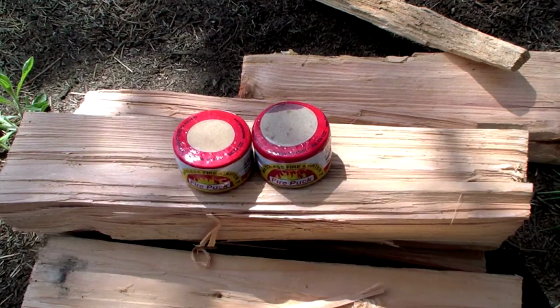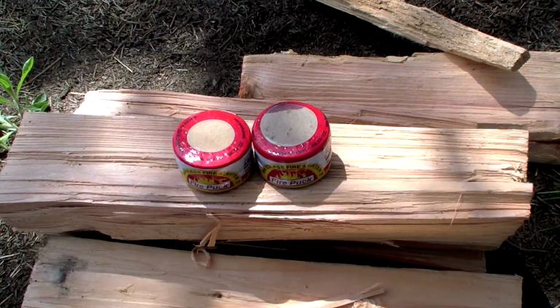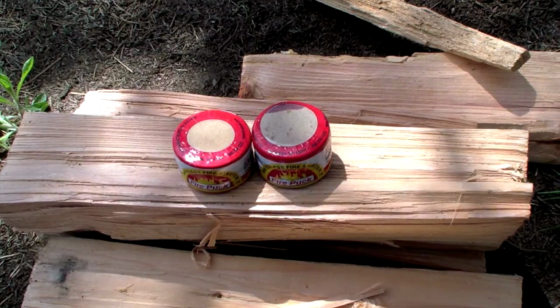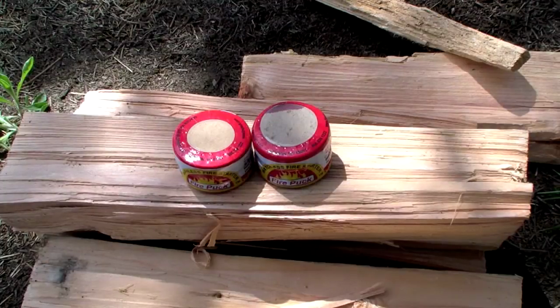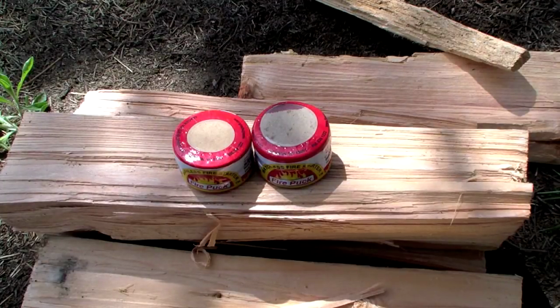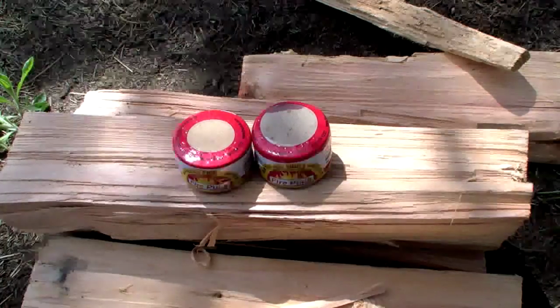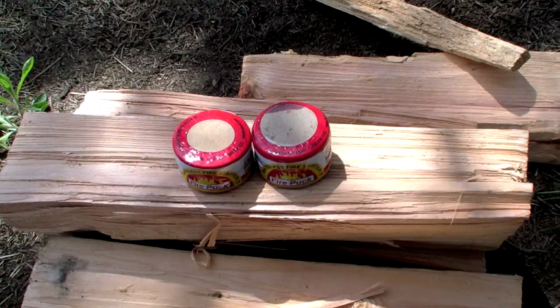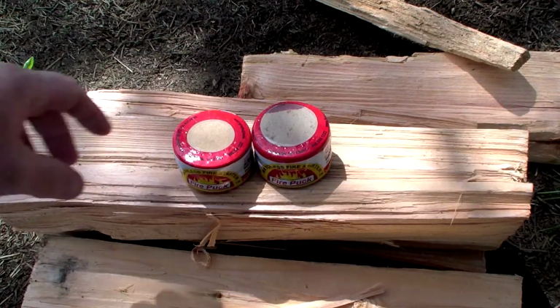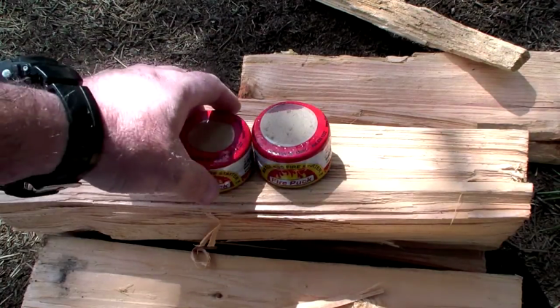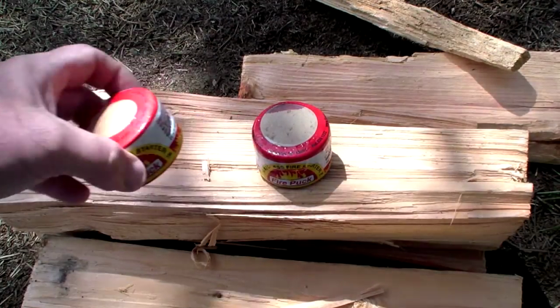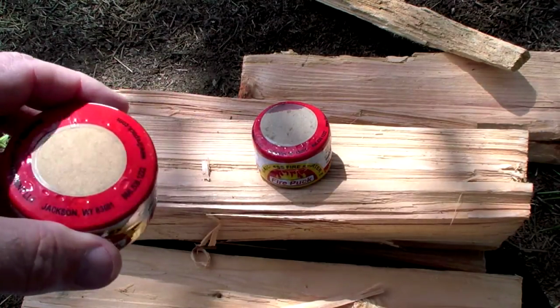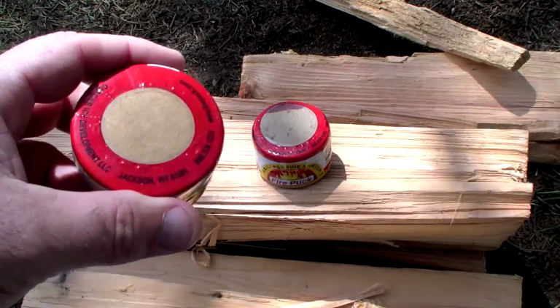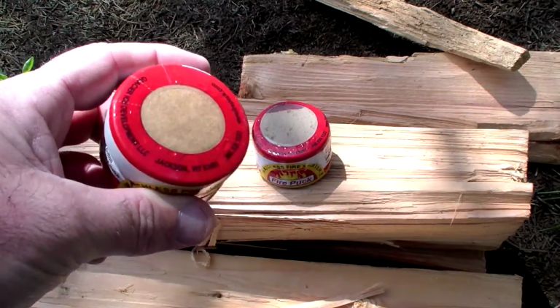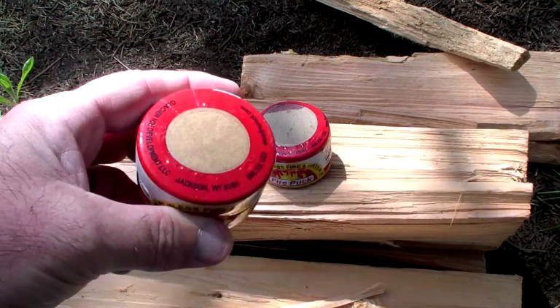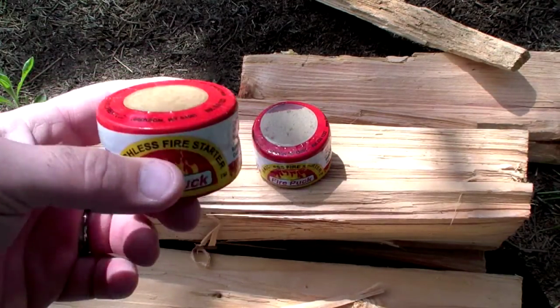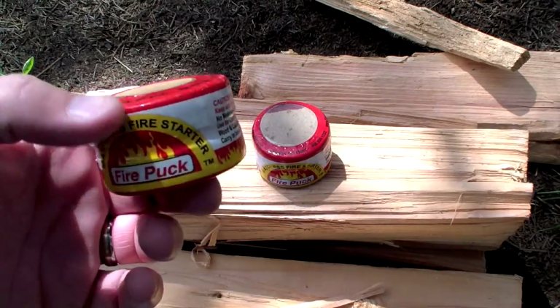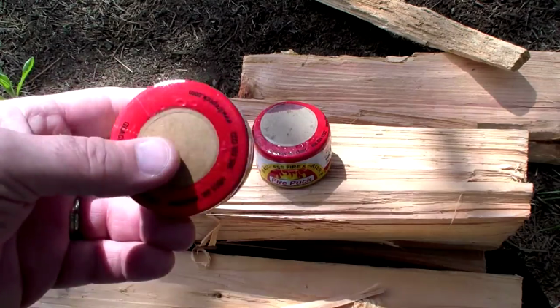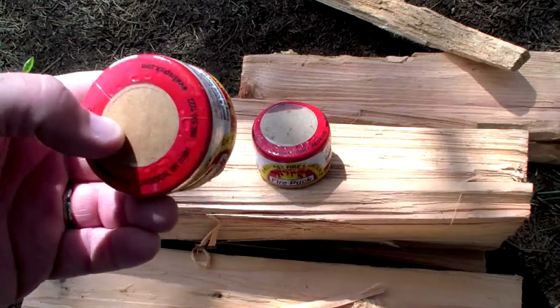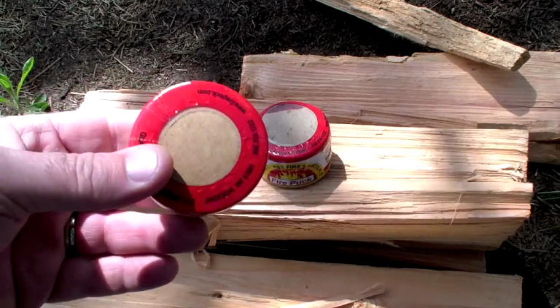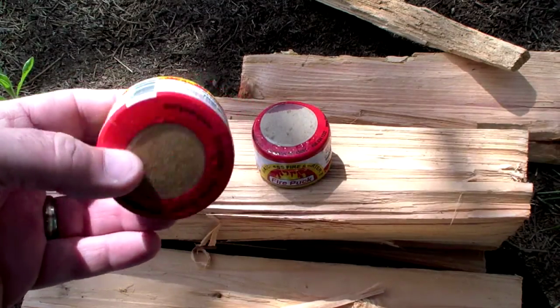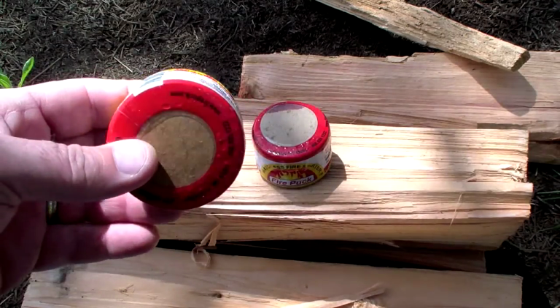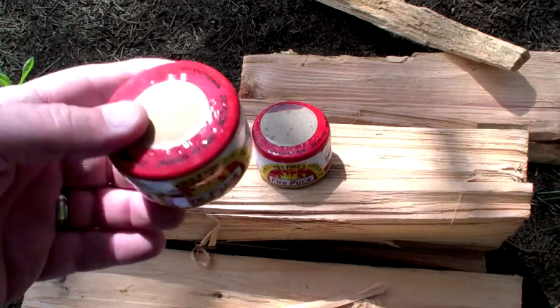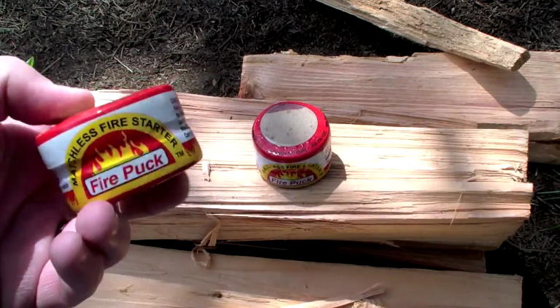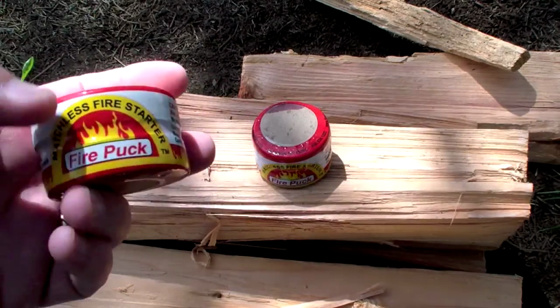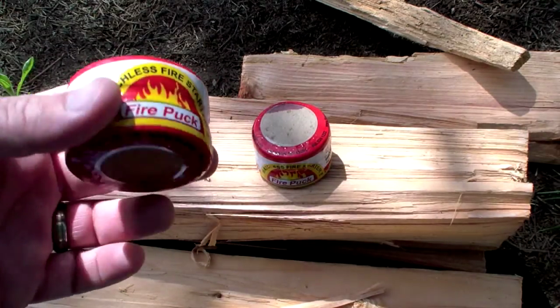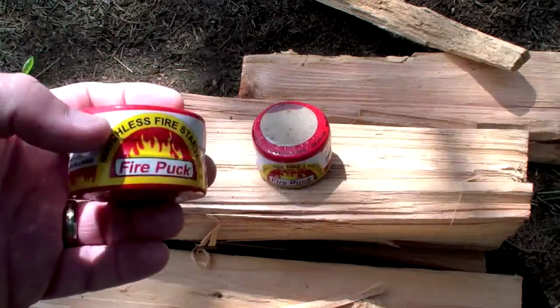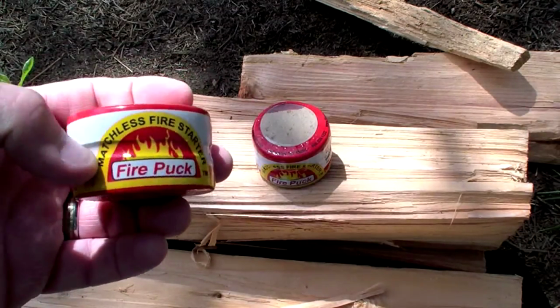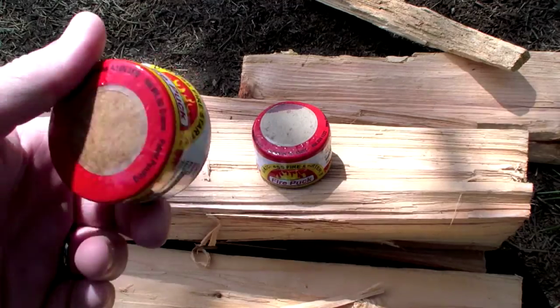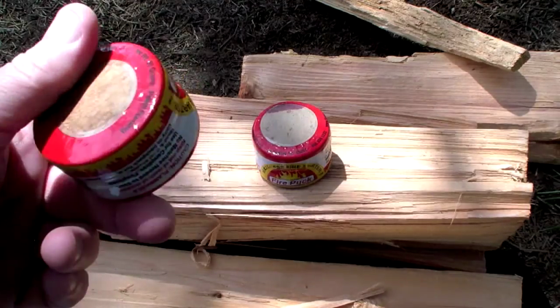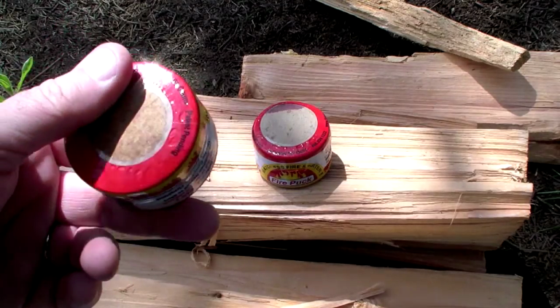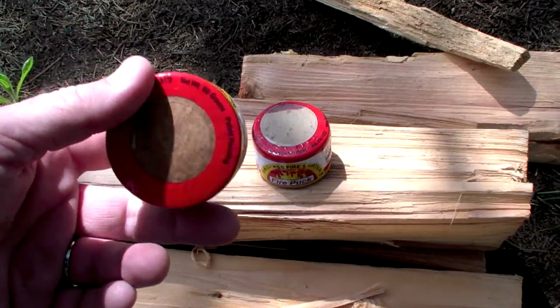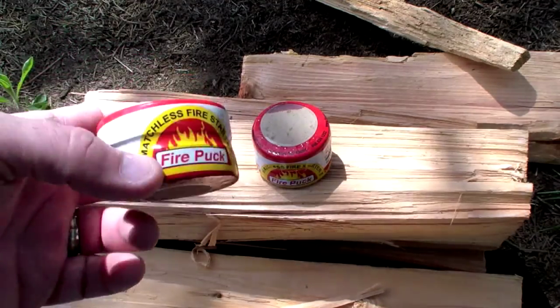First and foremost, it's a nice package — it's a small round package, two inches in diameter, about an inch and a half thick, and it weighs in at 60 grams.